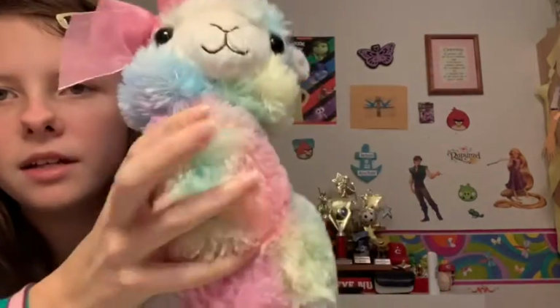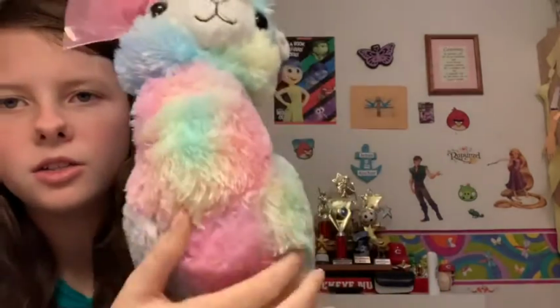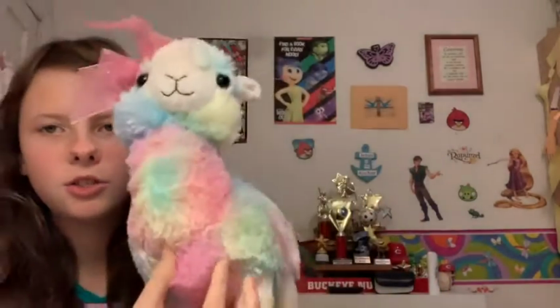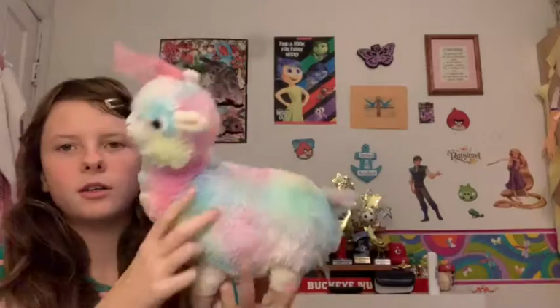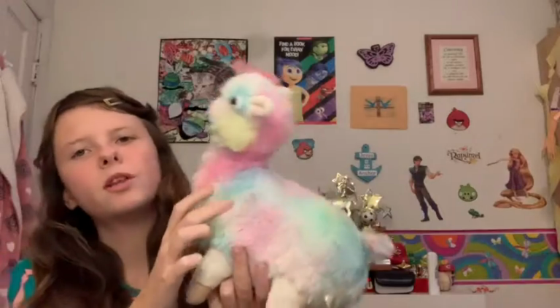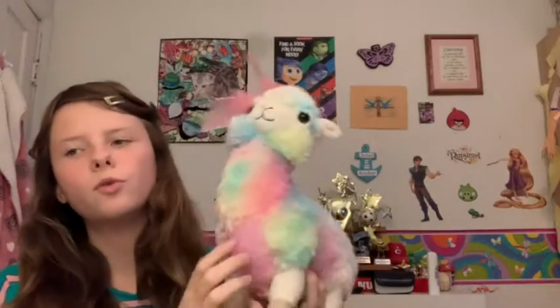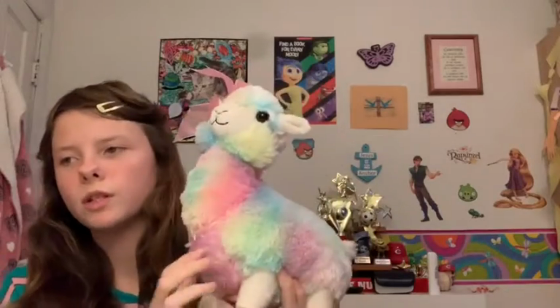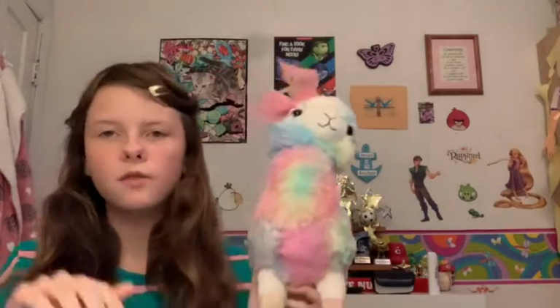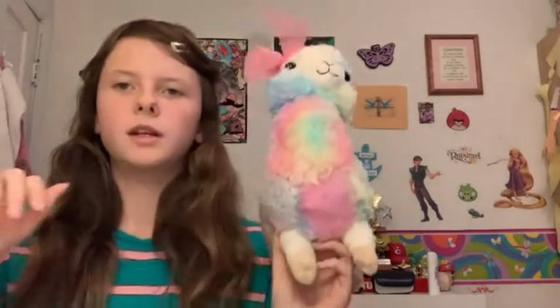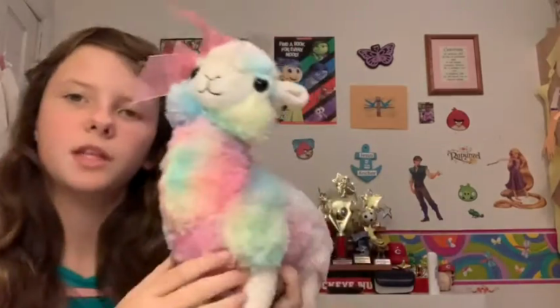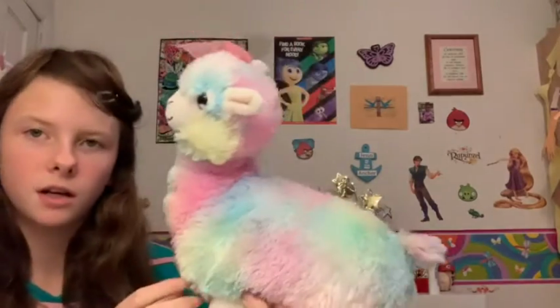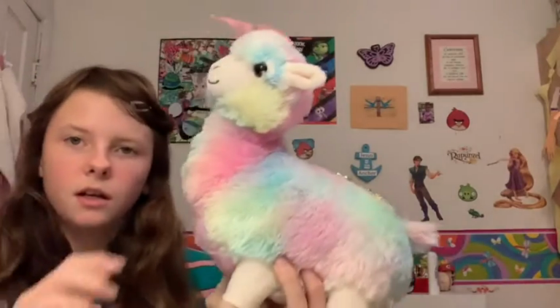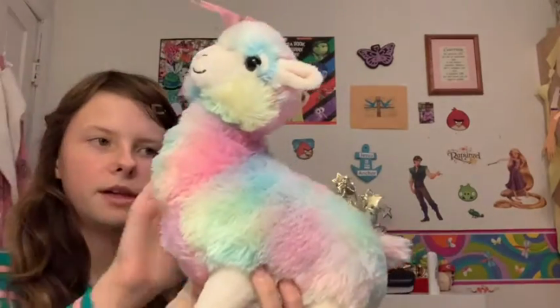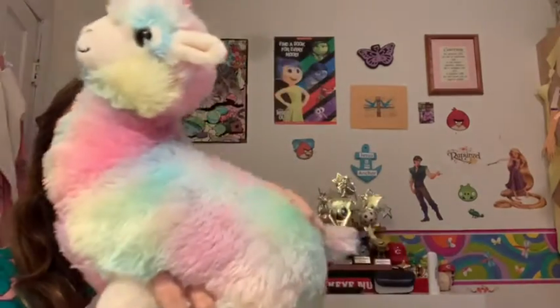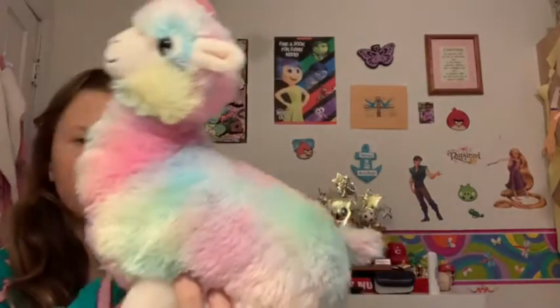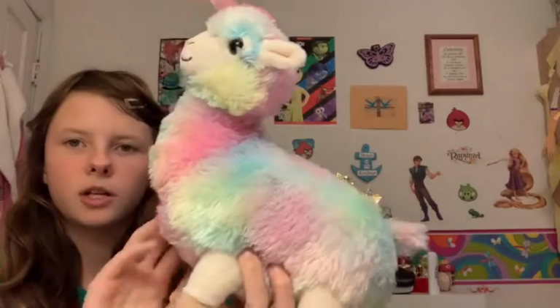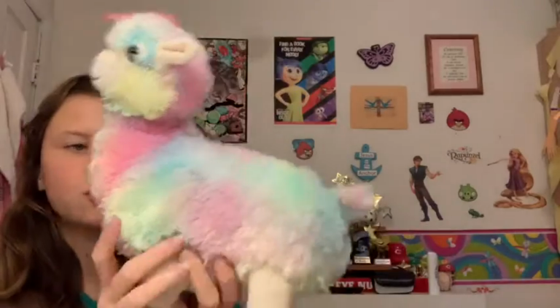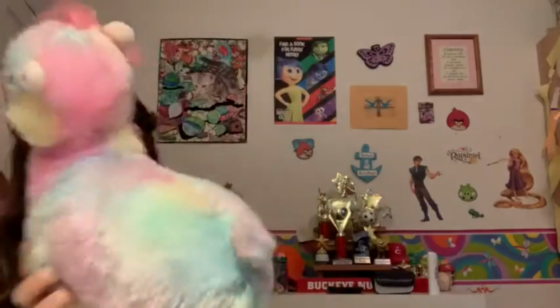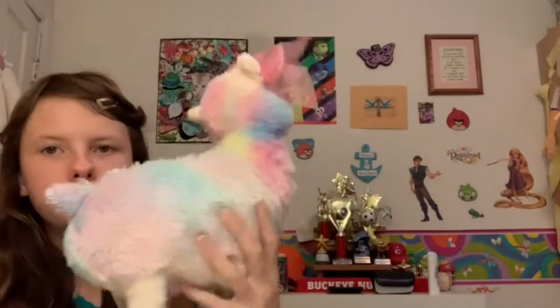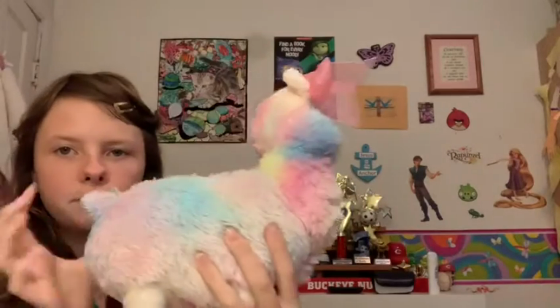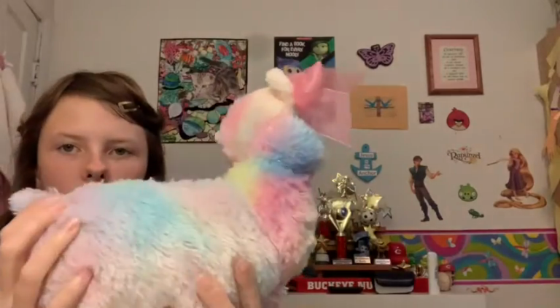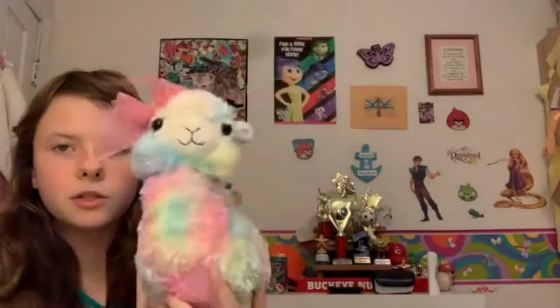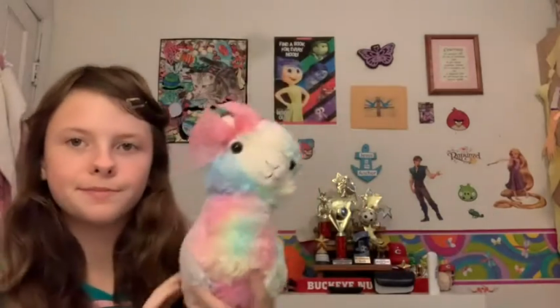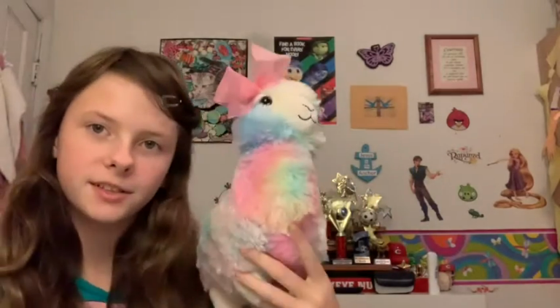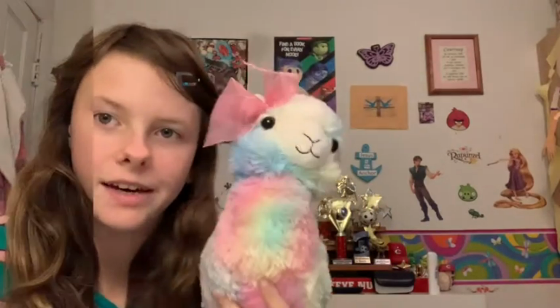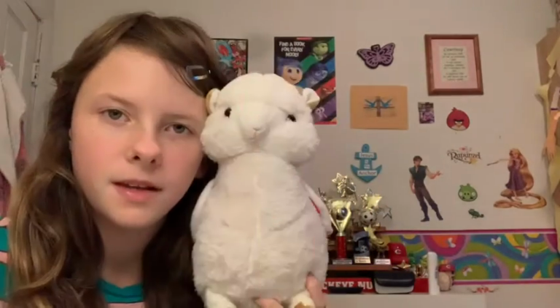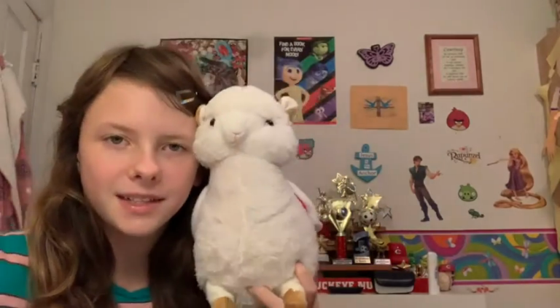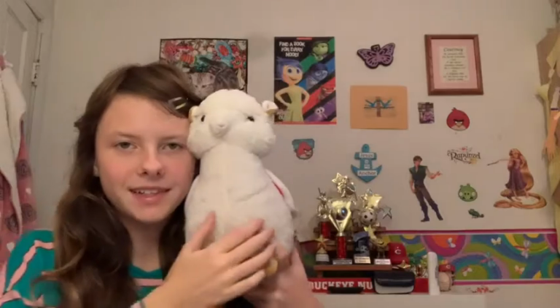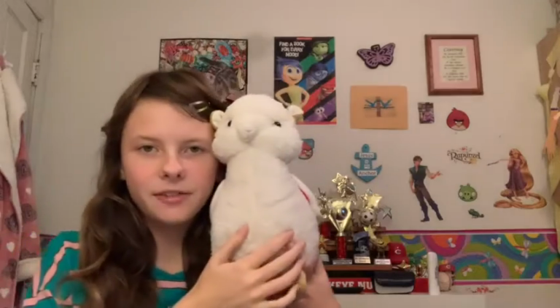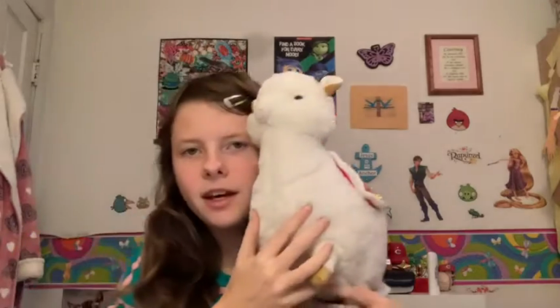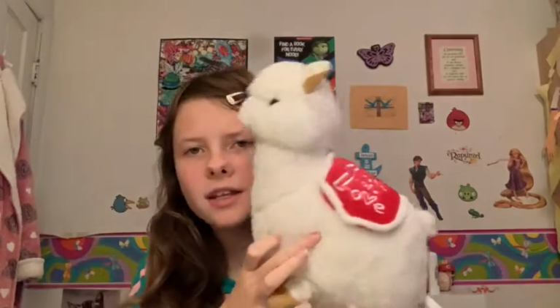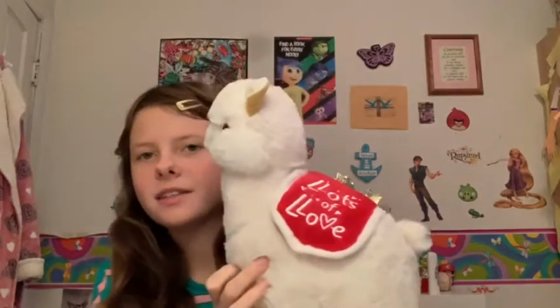The next one is Fluffy — another rainbow llama. I love her little bow because it's like a ribbon, and she's just one of the cool-looking ones. A lot of them are standing up and she has a cool-looking texture on her too.